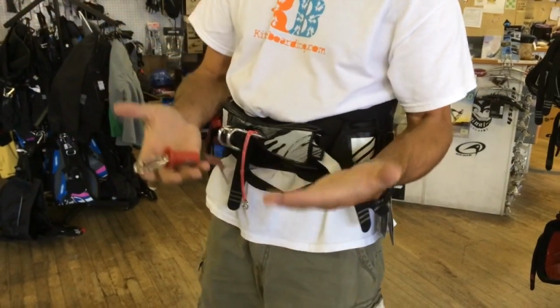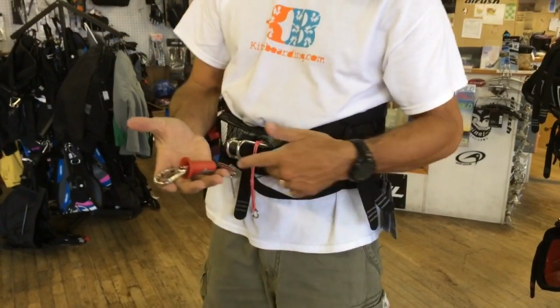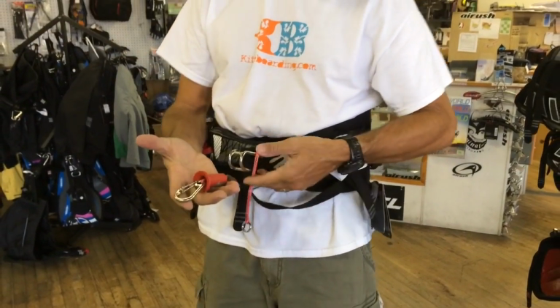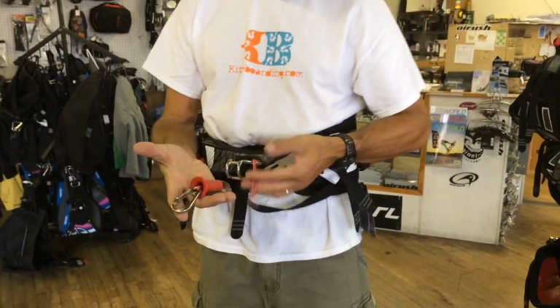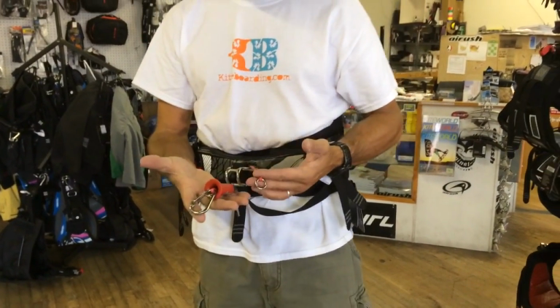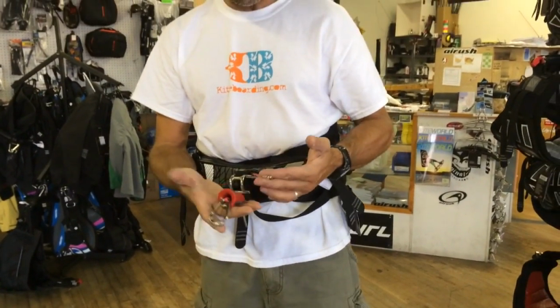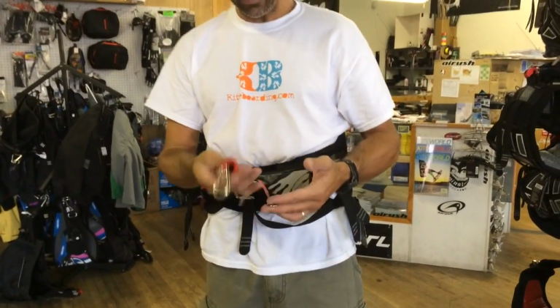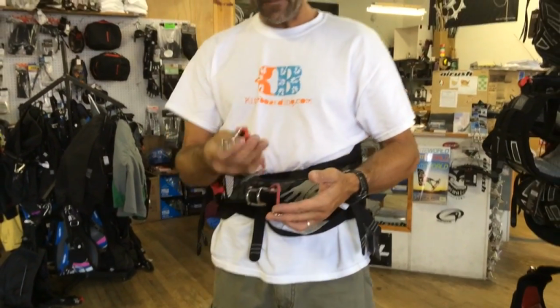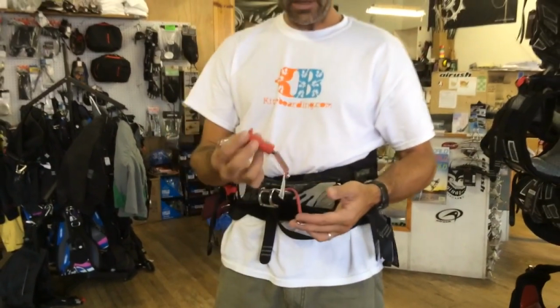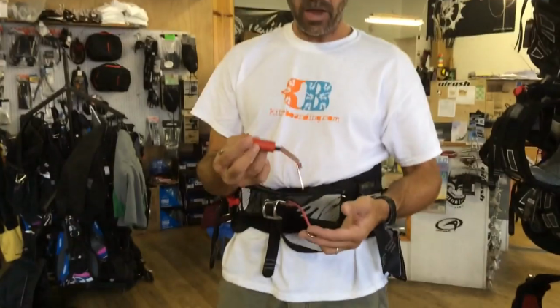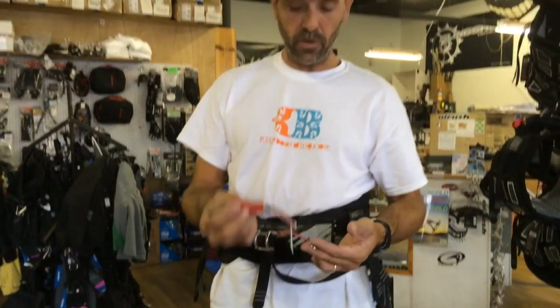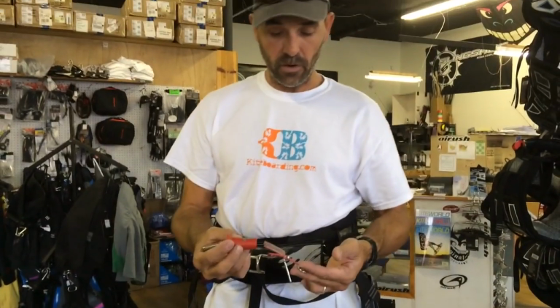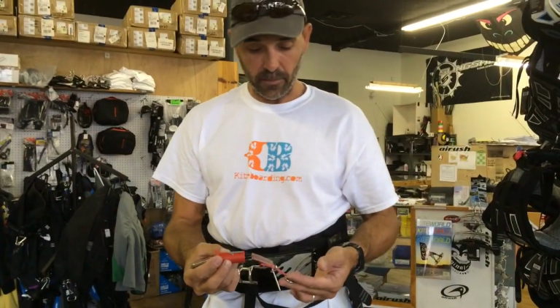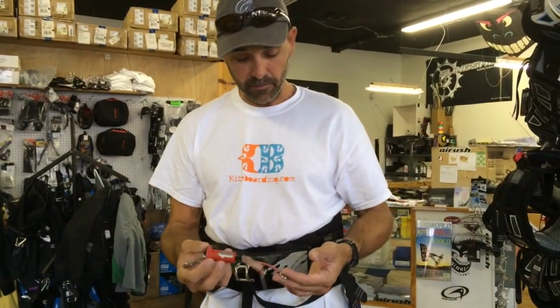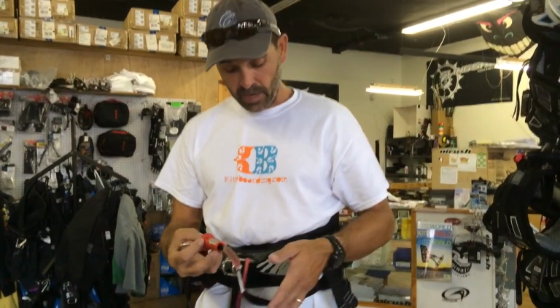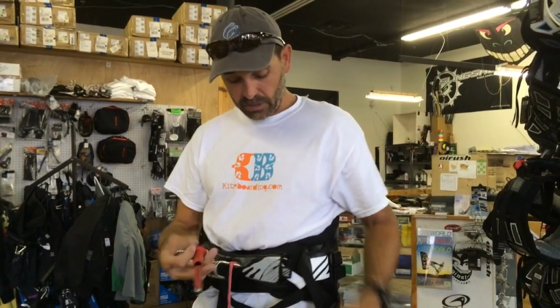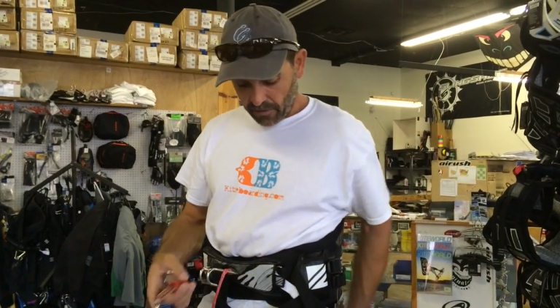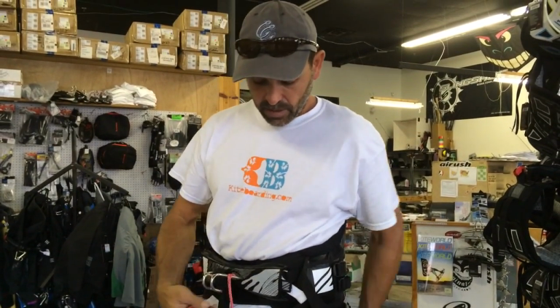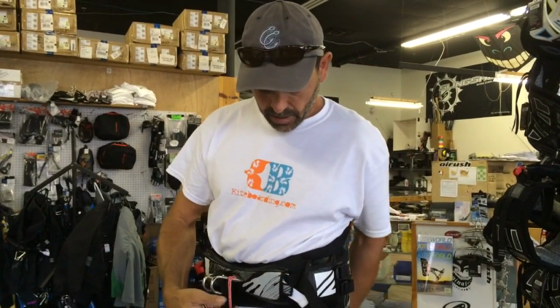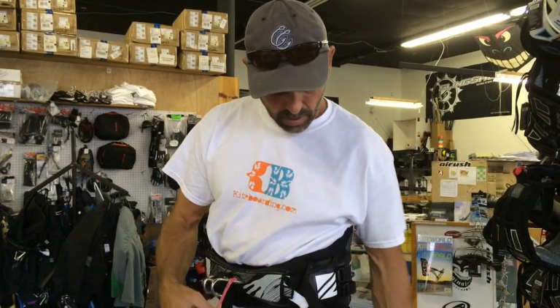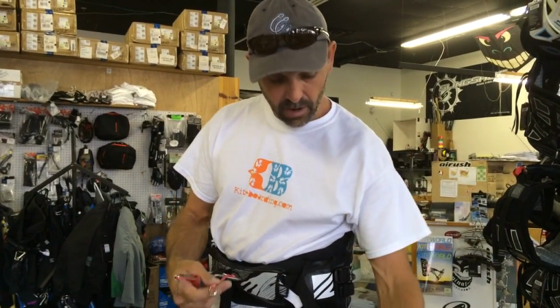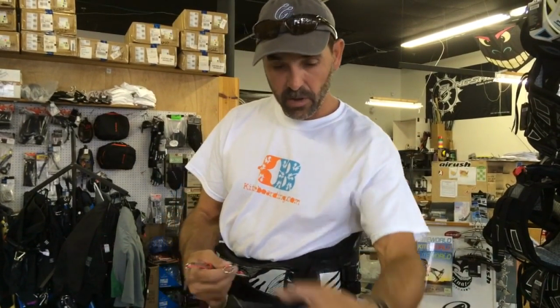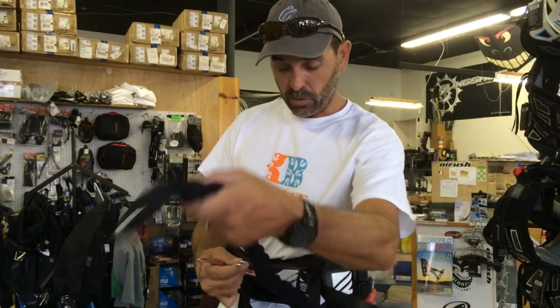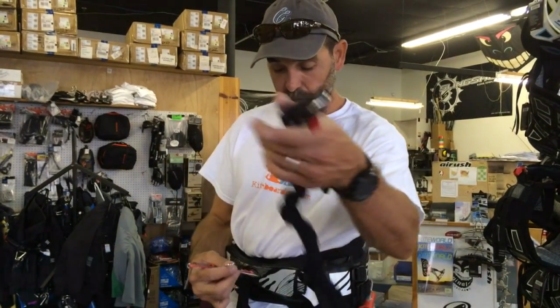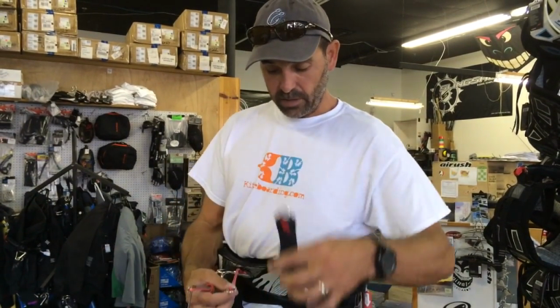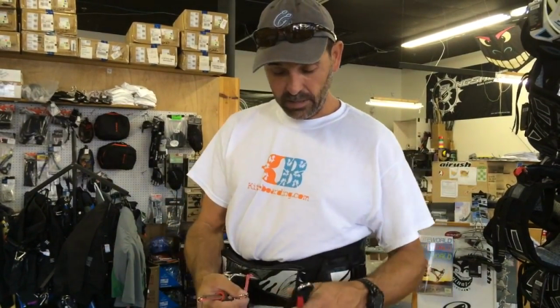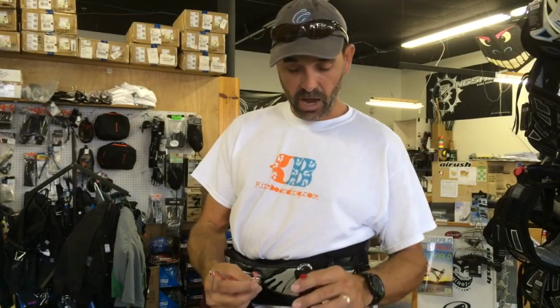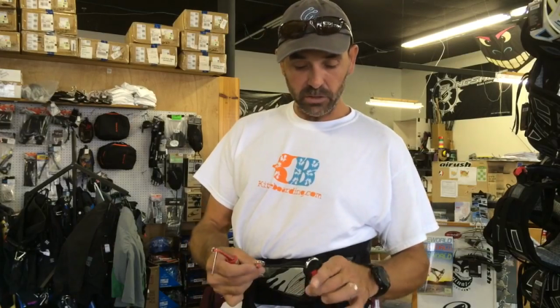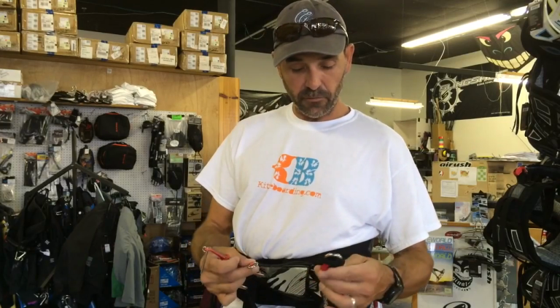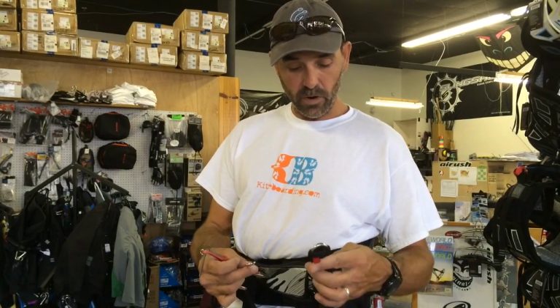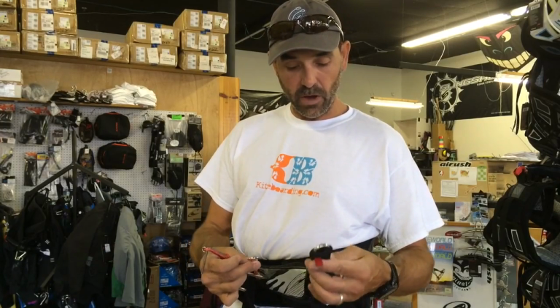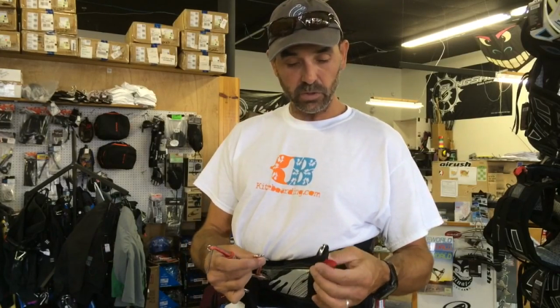It's becoming very, very popular. That's Jeff Howard here at kiteboarding.com showing you the leash options for the Ozone.